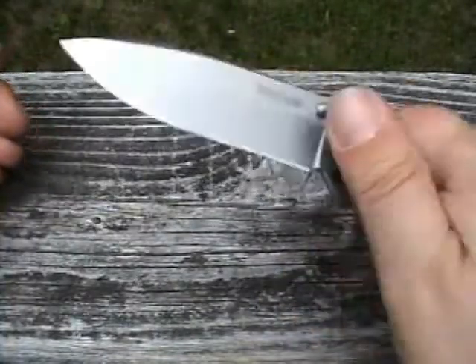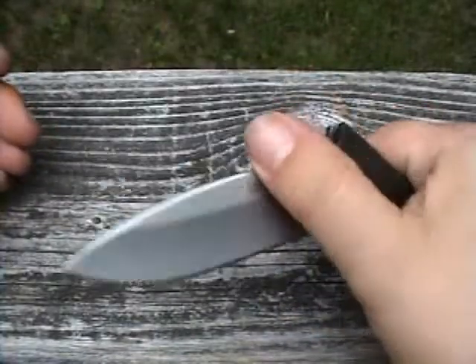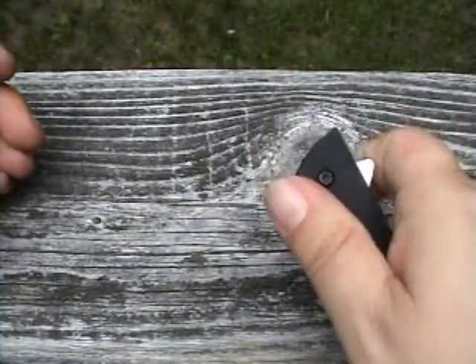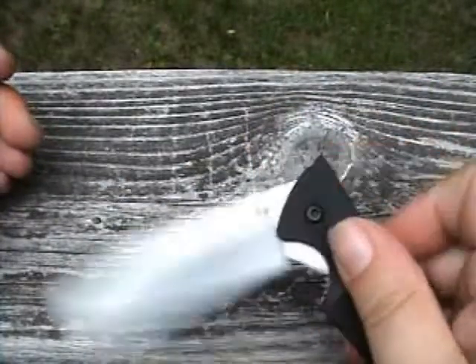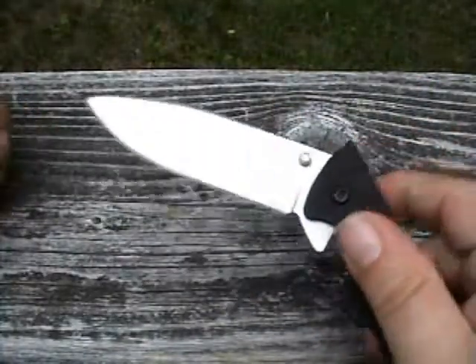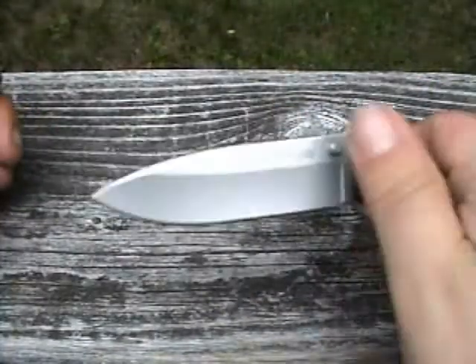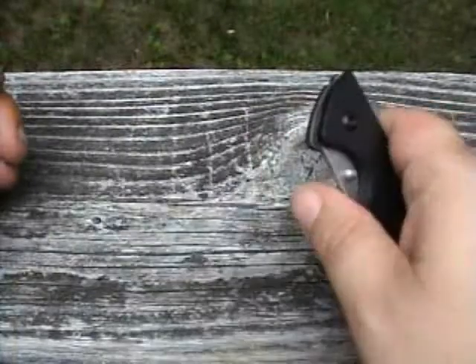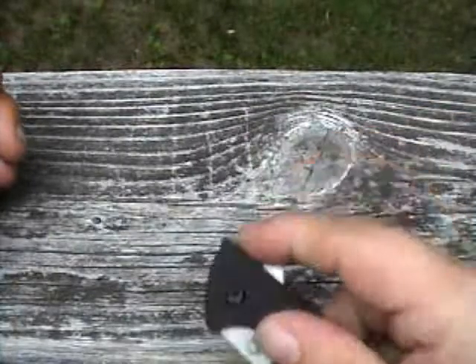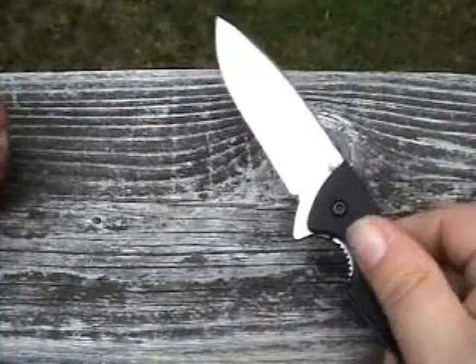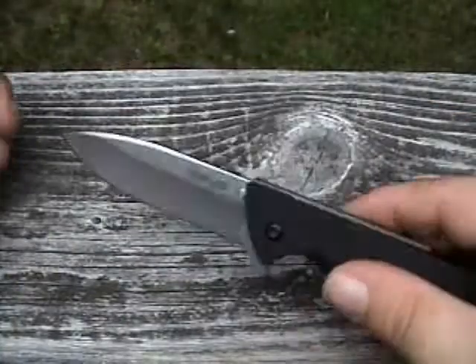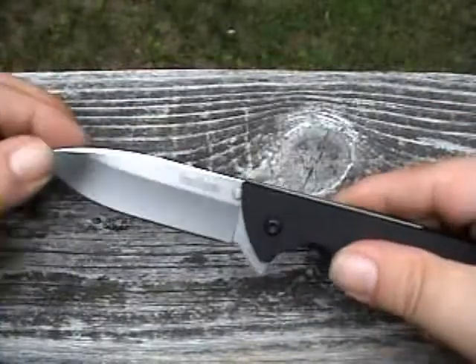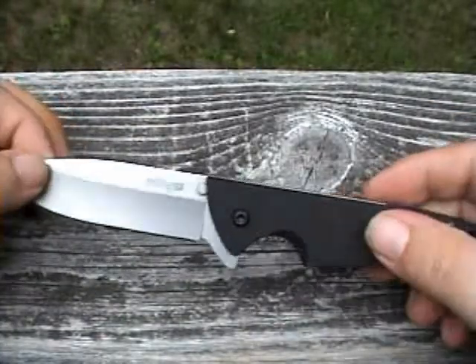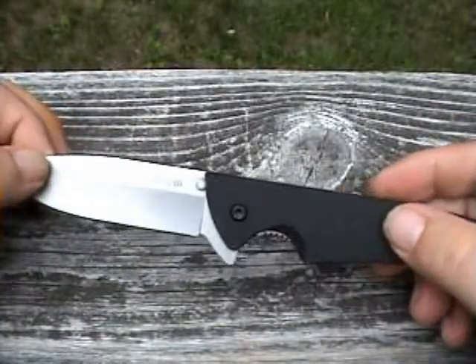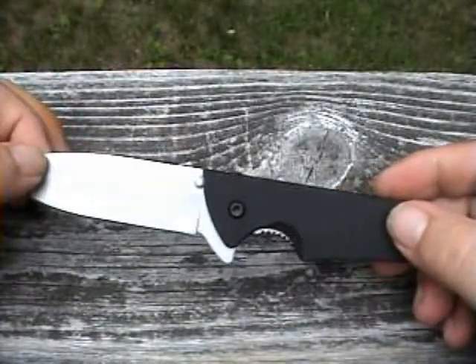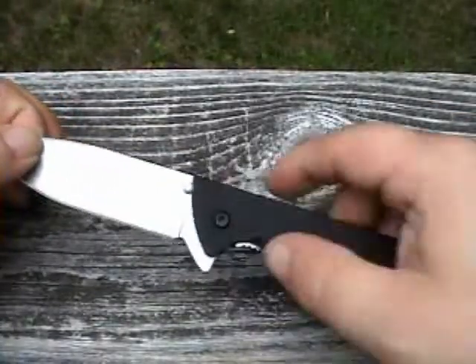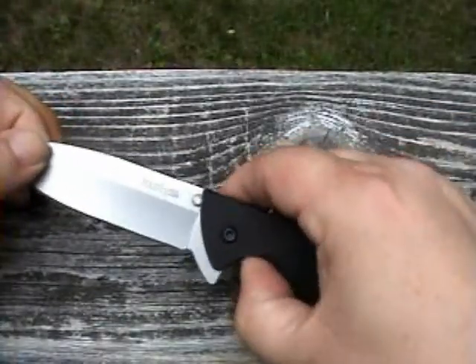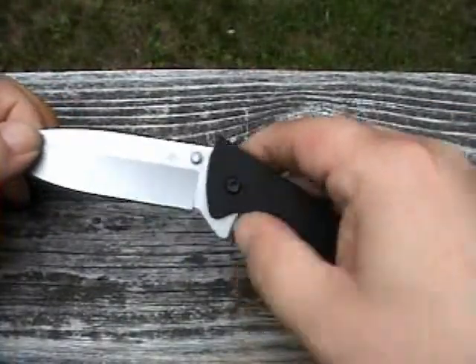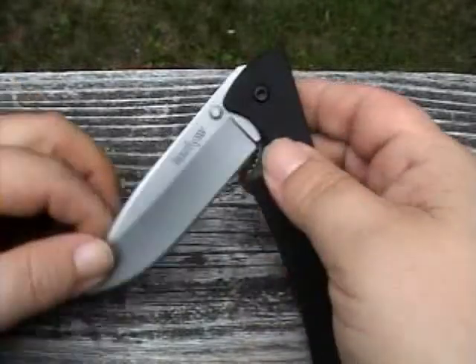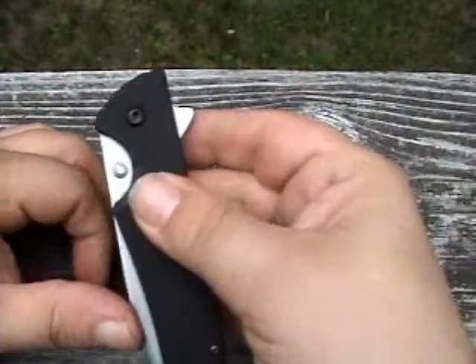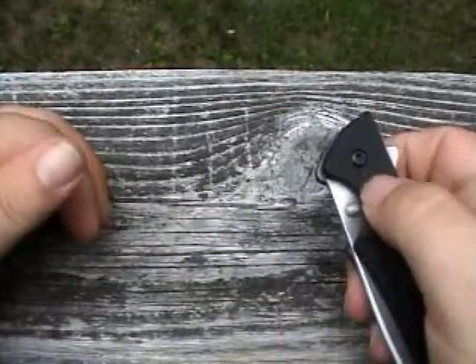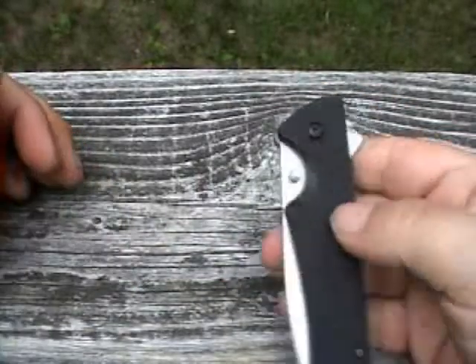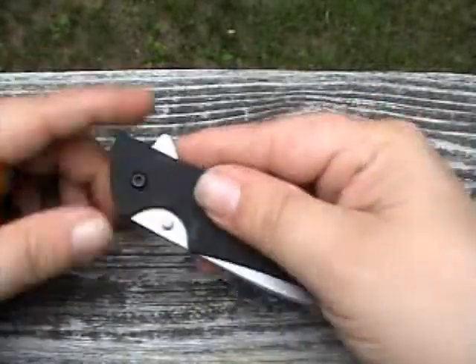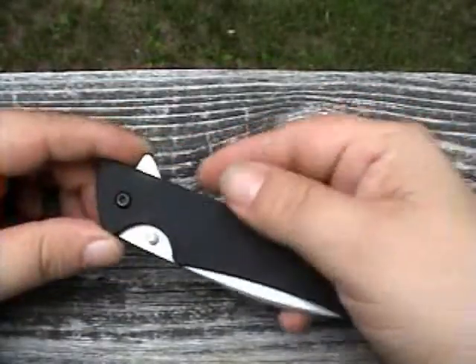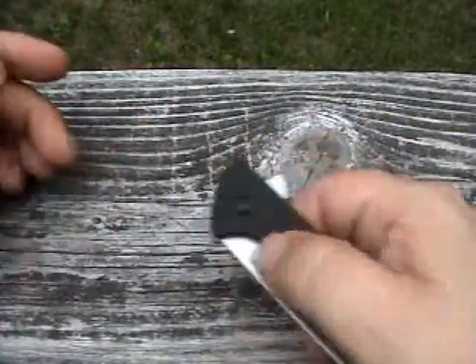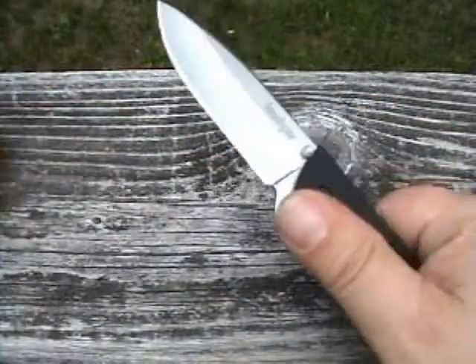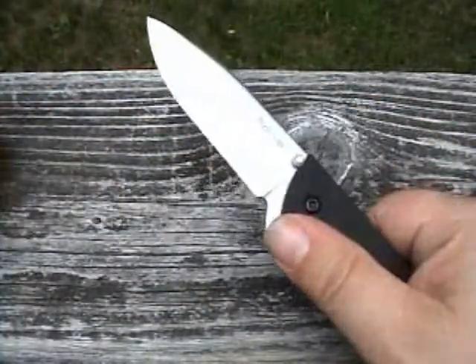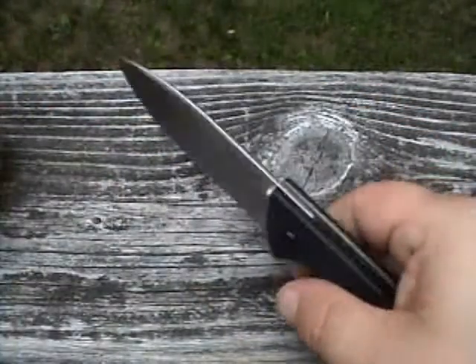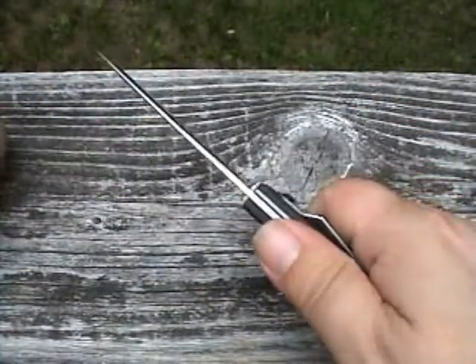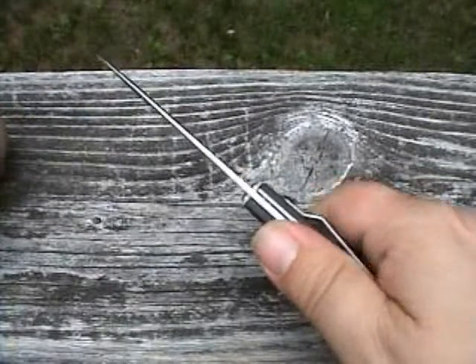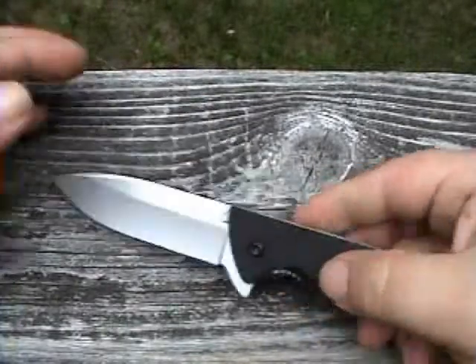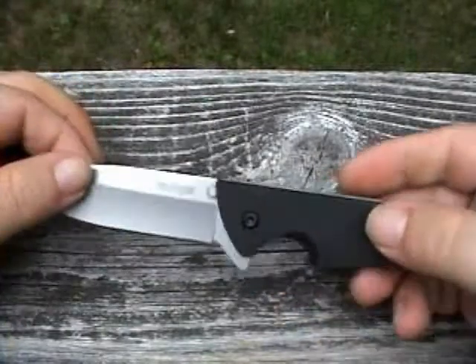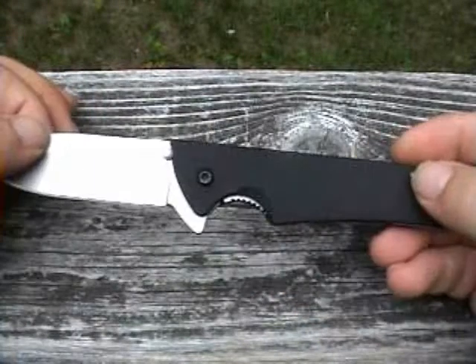Using the flipper is a little bit slow for me without a wrist action. I'm so accustomed to thumb studs that it just needed to be done. And for such an inexpensive knife, why not, right?